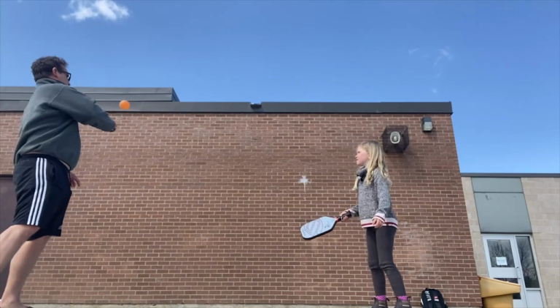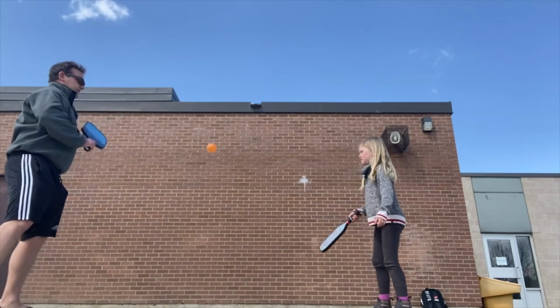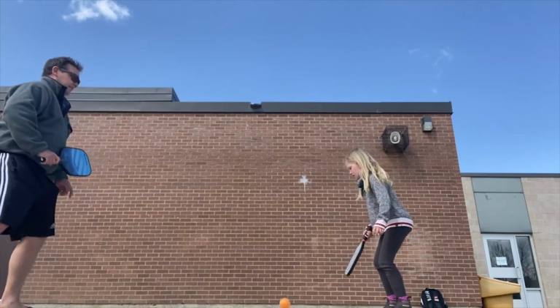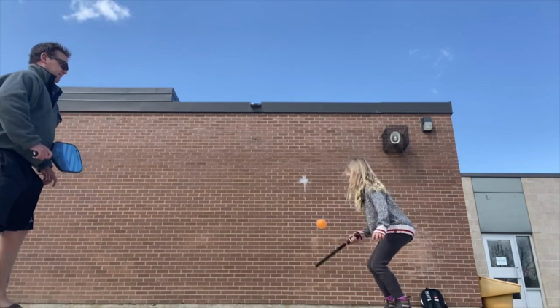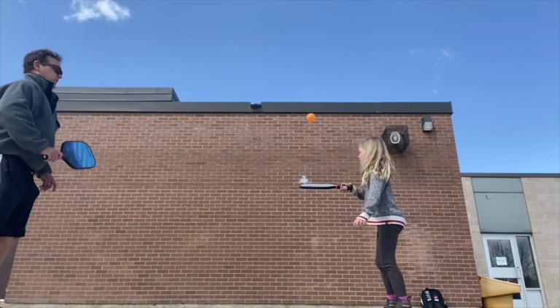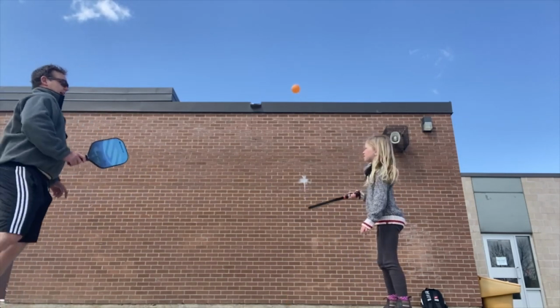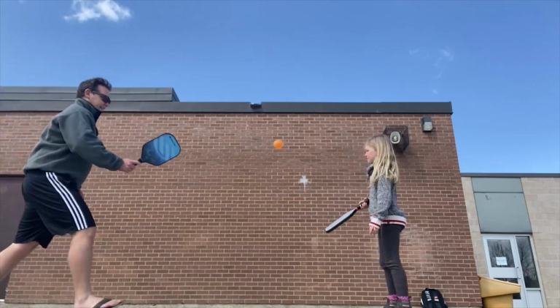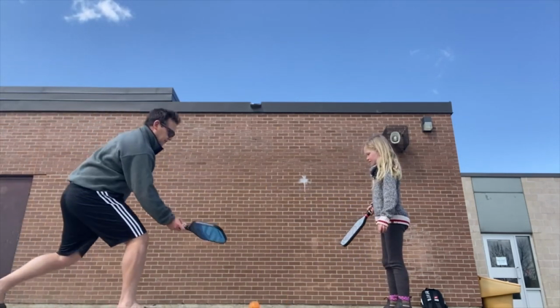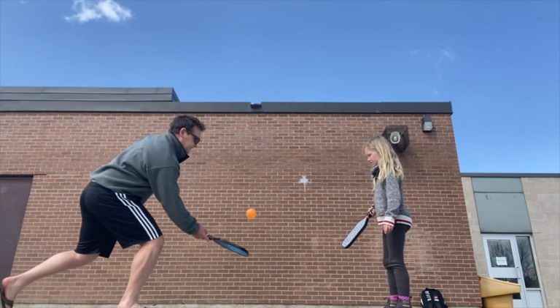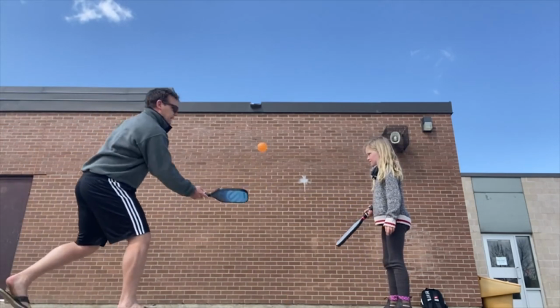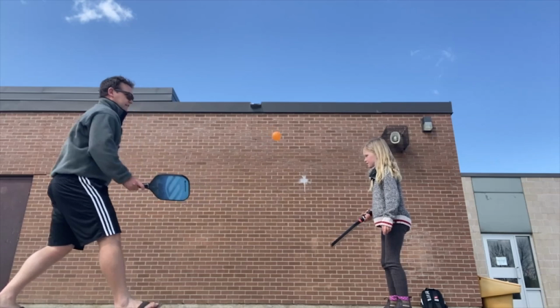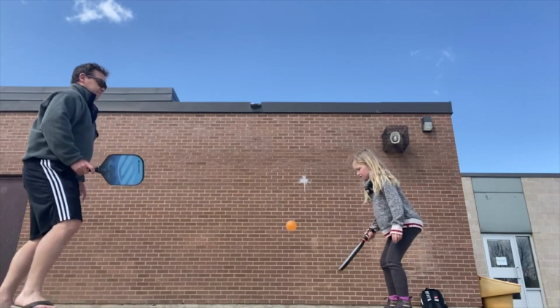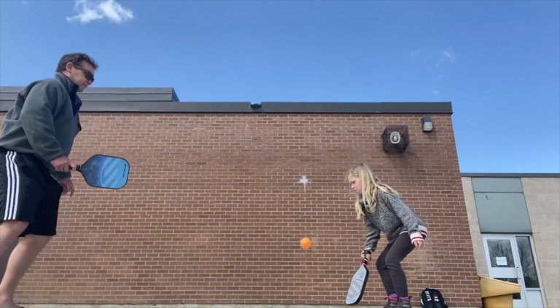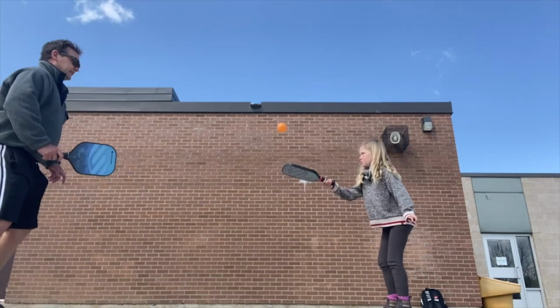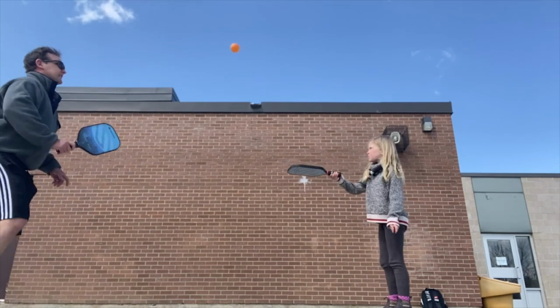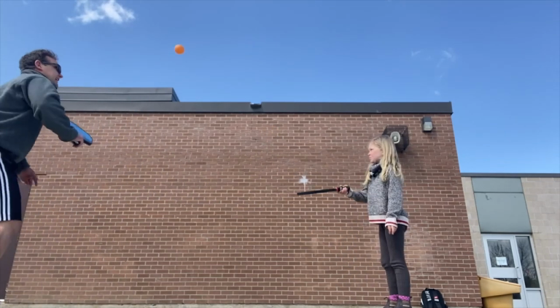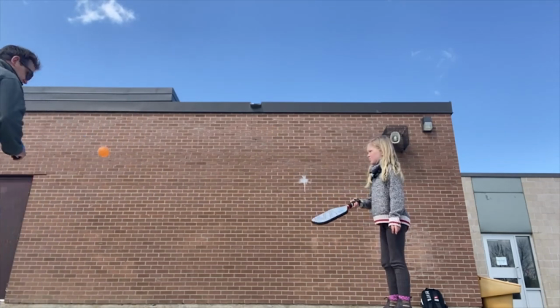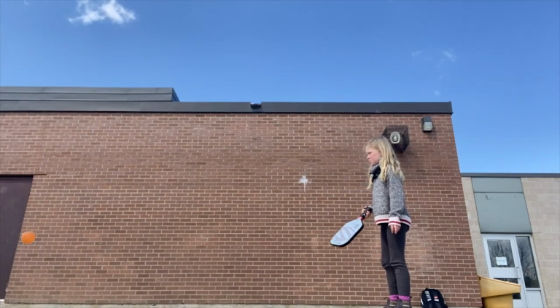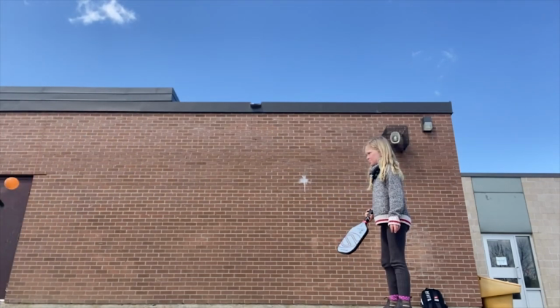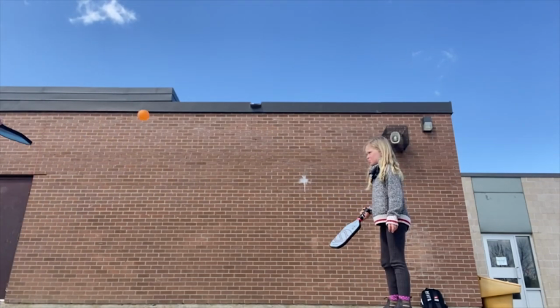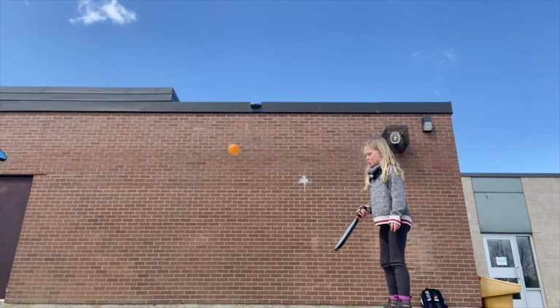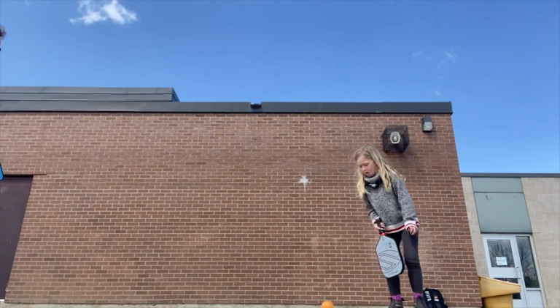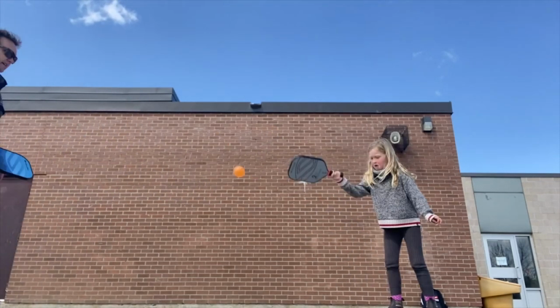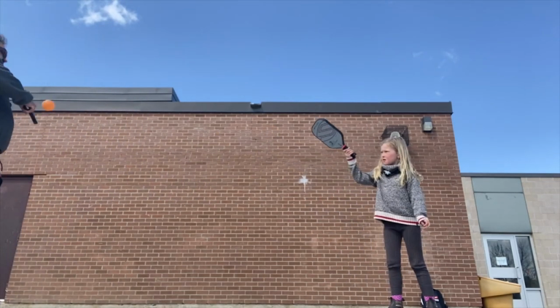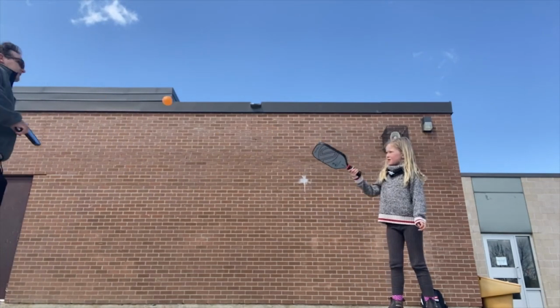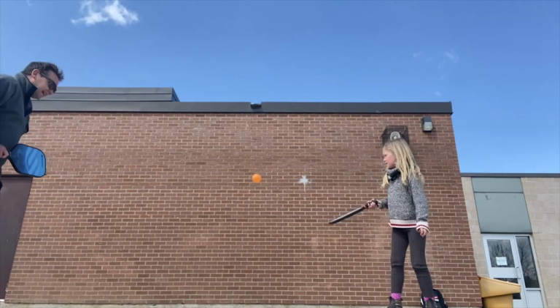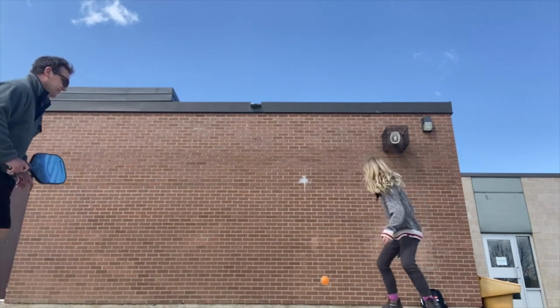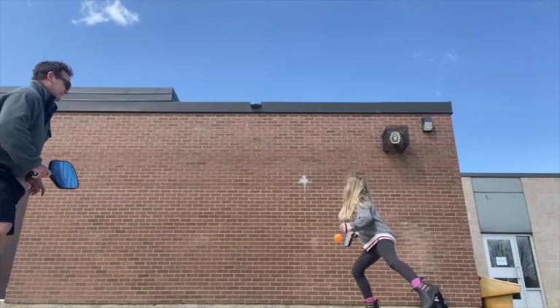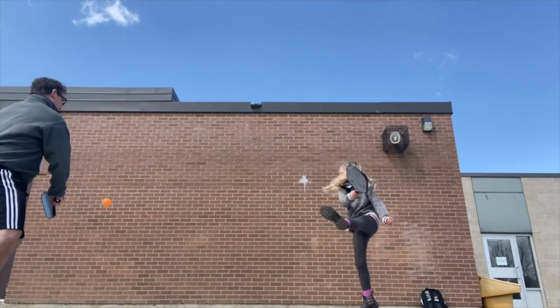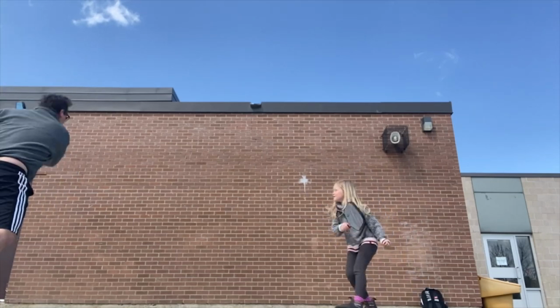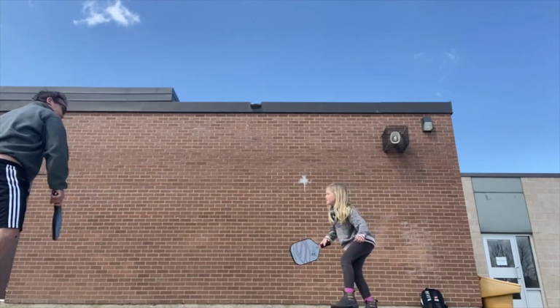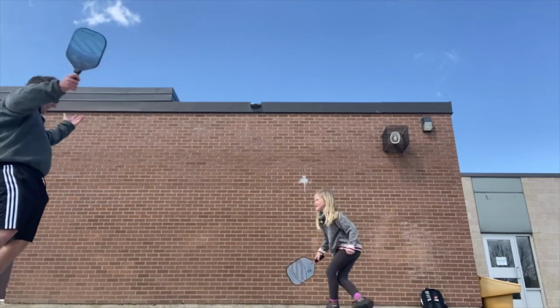A continuous partner rally, with no net or obstacle in the way, is a good way to develop a sense of sending the ball back and forth with control — at least, ideally.